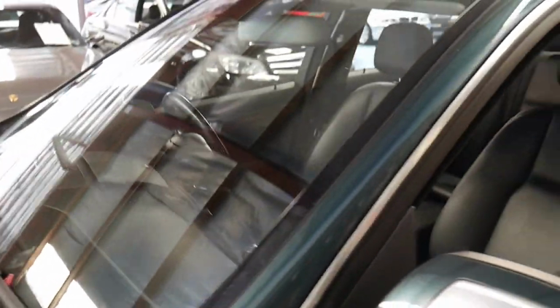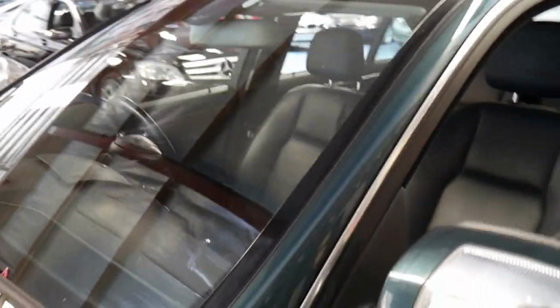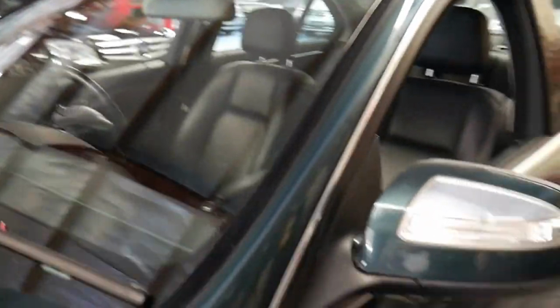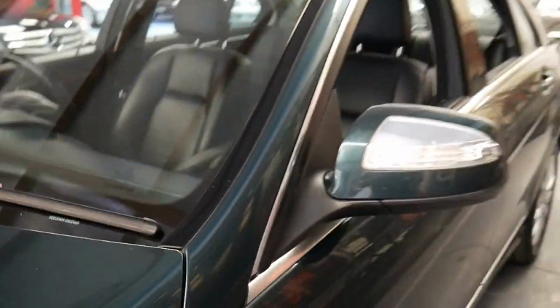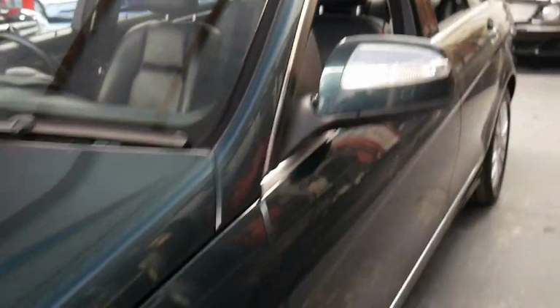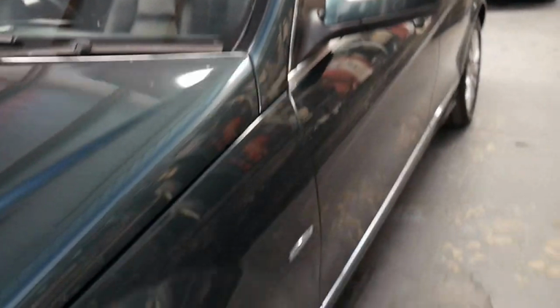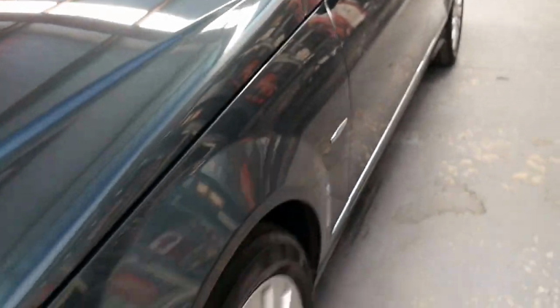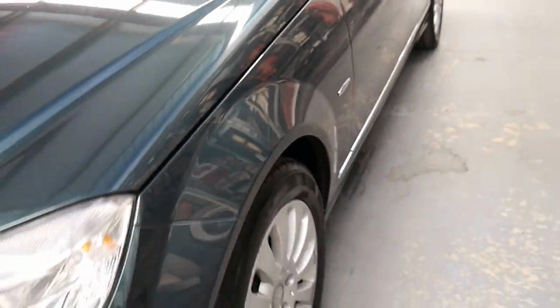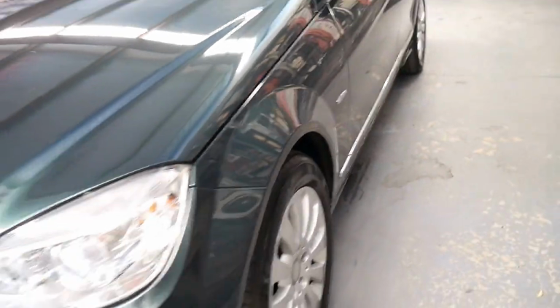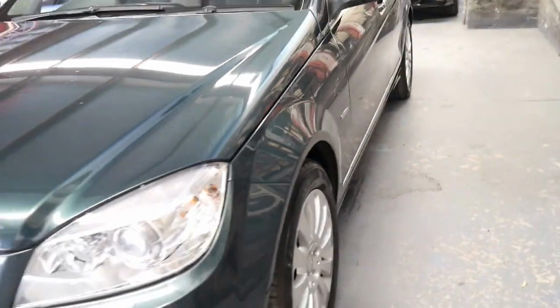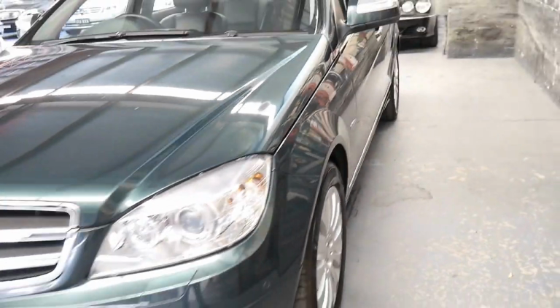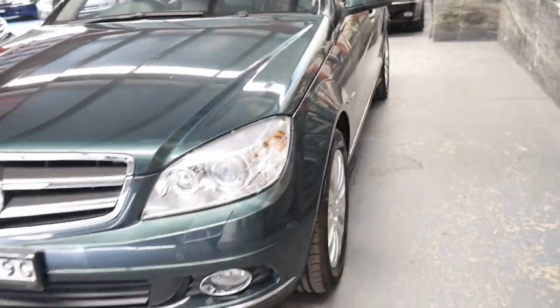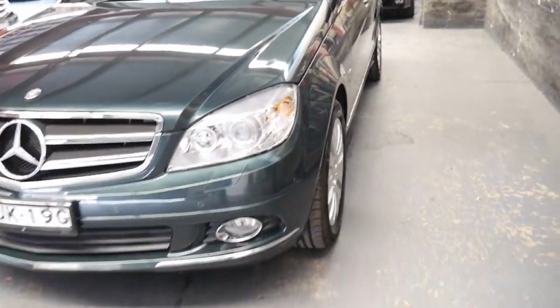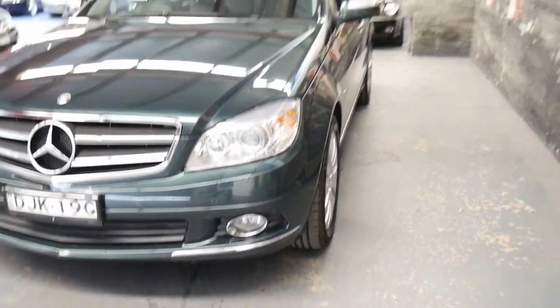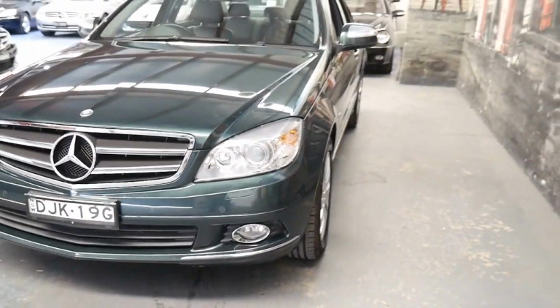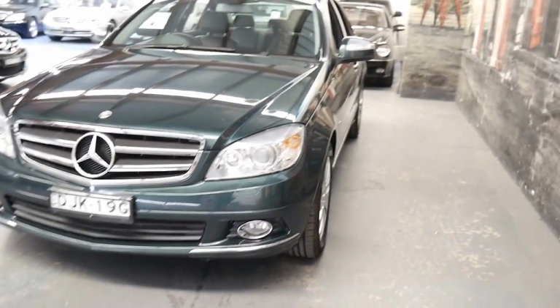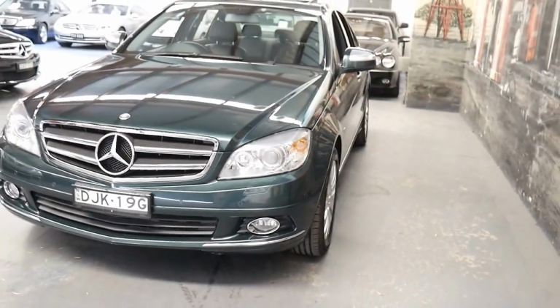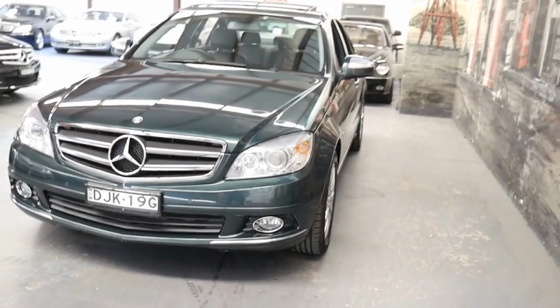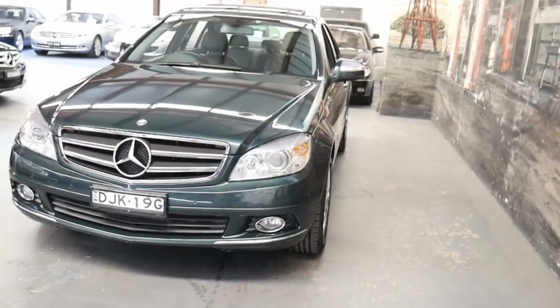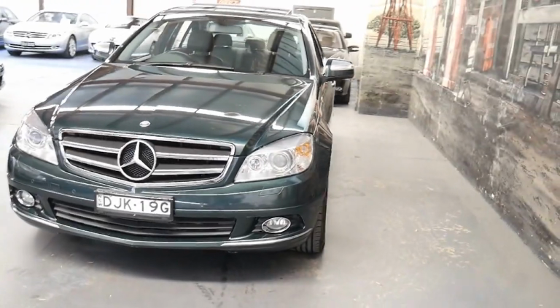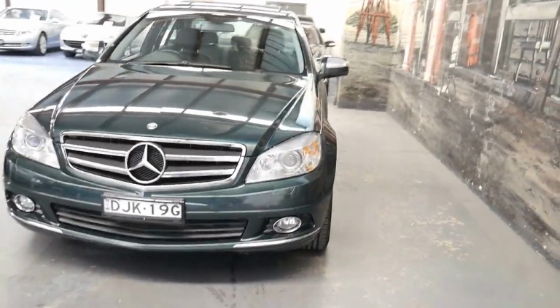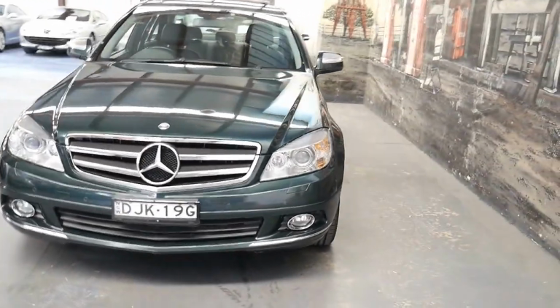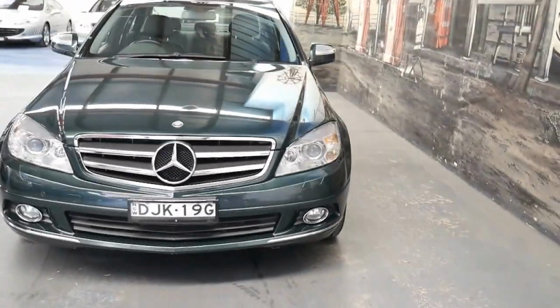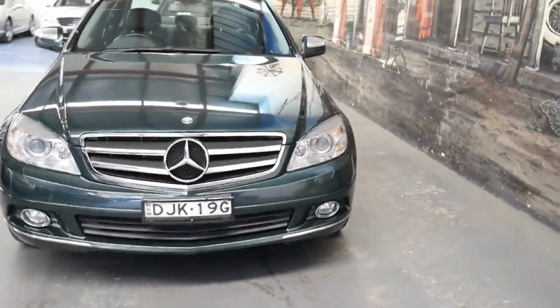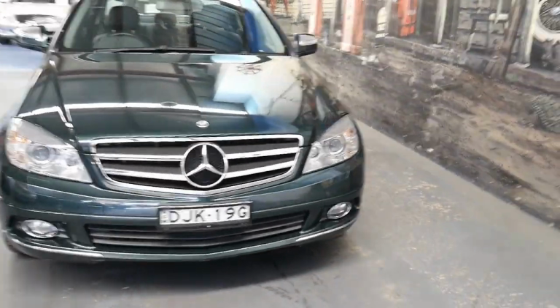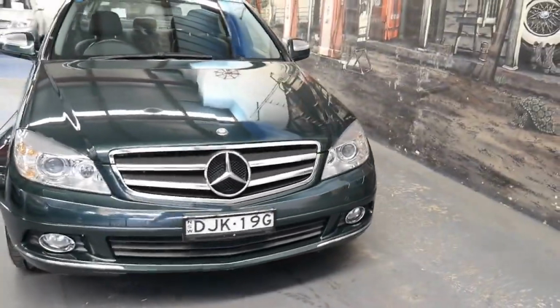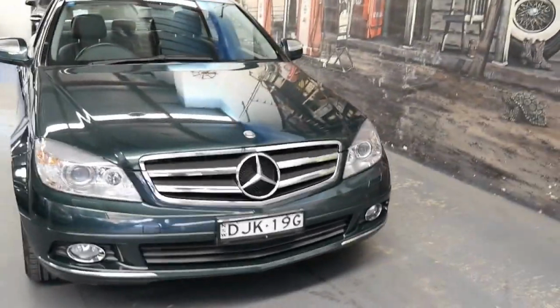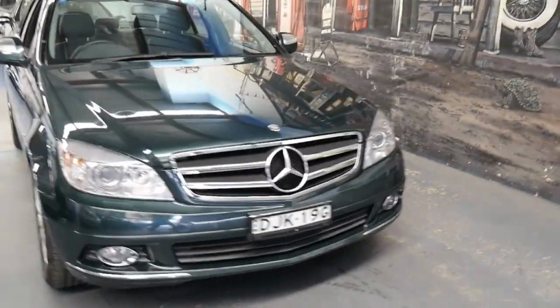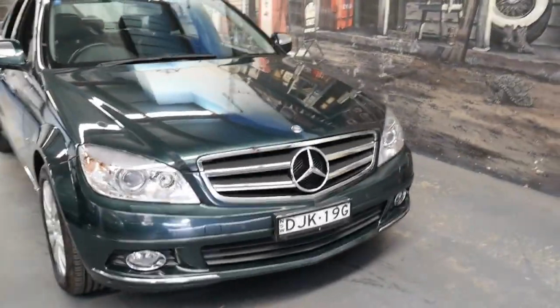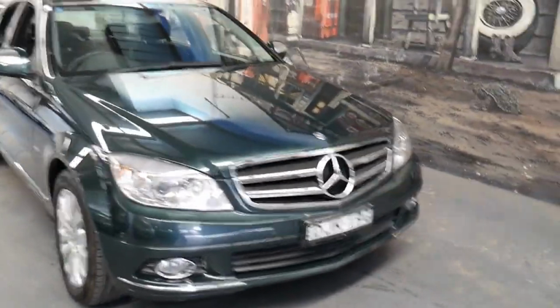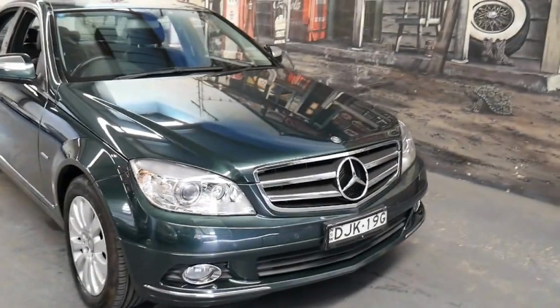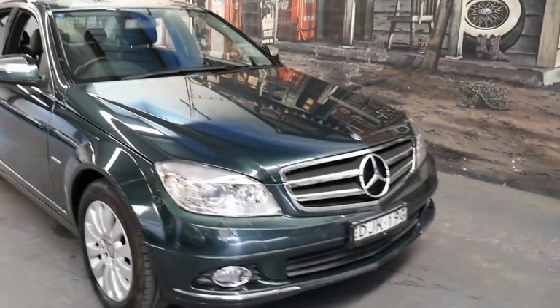I do like the Elegance package with these wheels and the timber inserts, and it's not a car I think will last very long at this price. They really are becoming very good value.